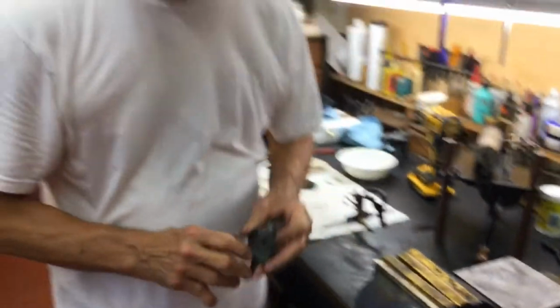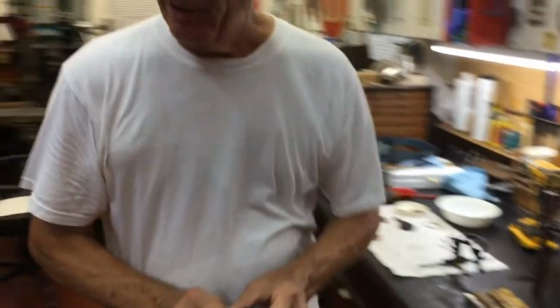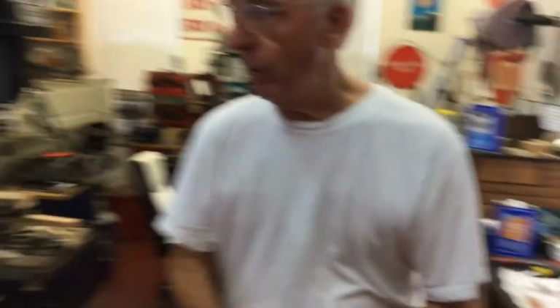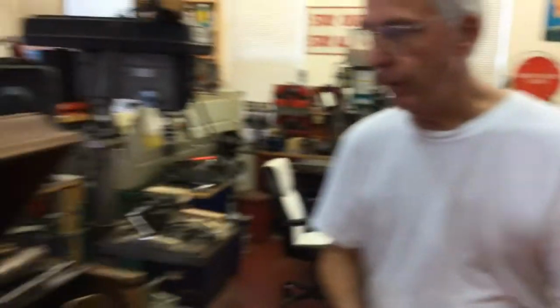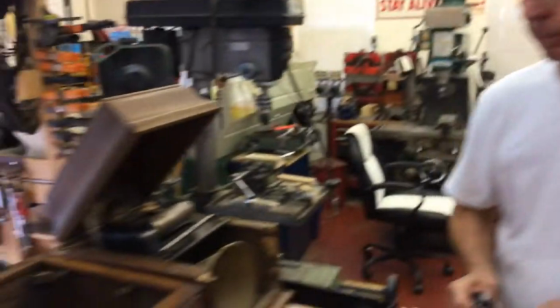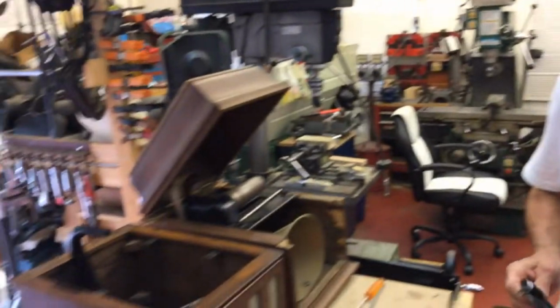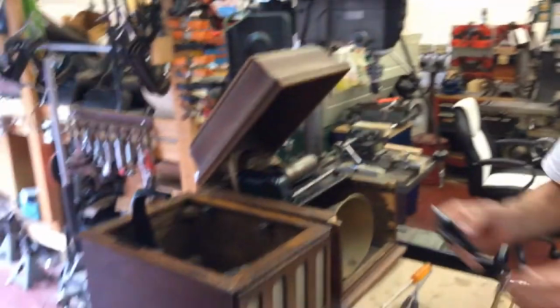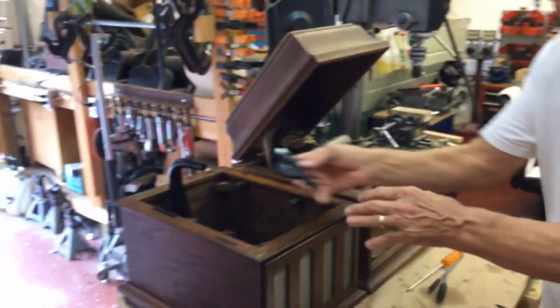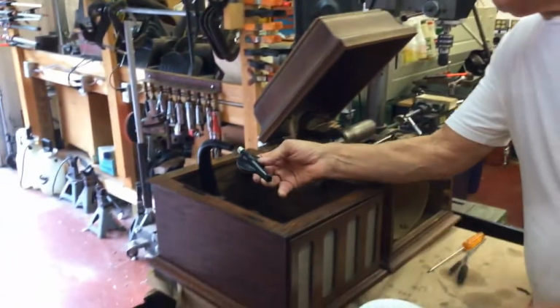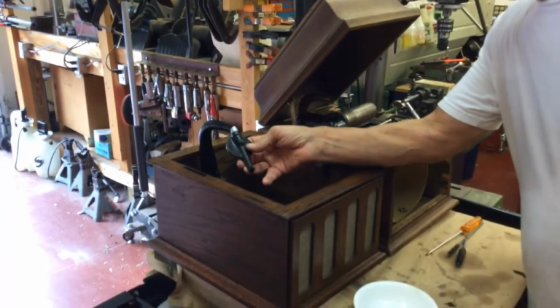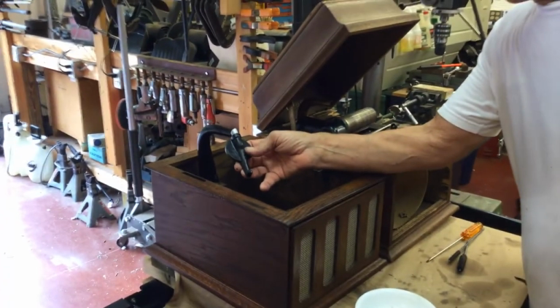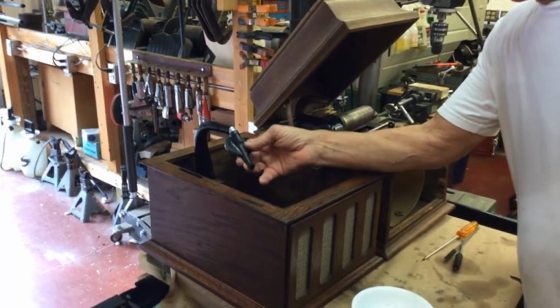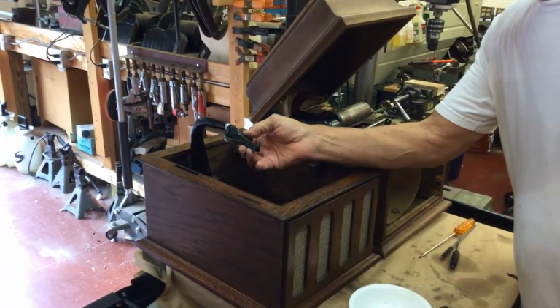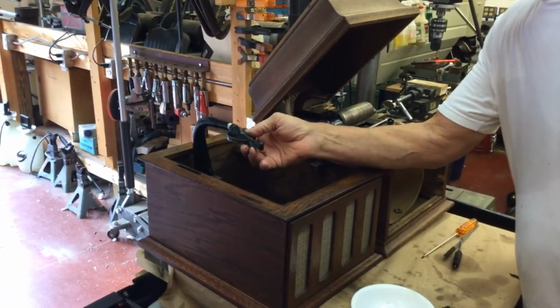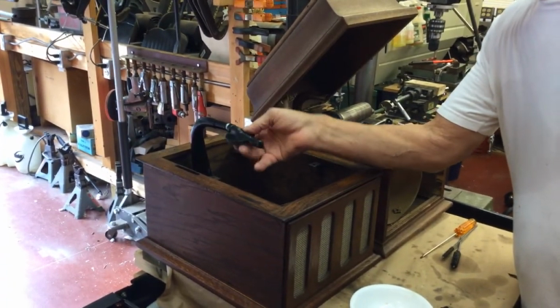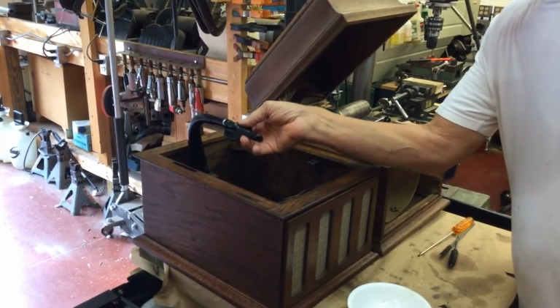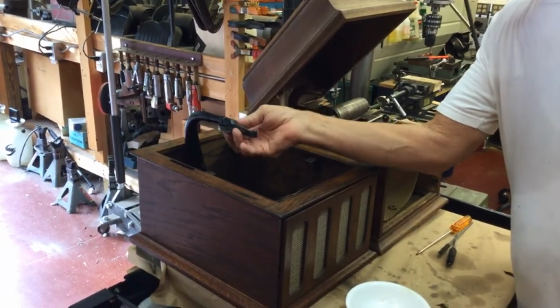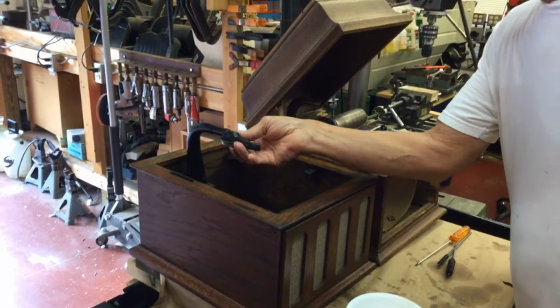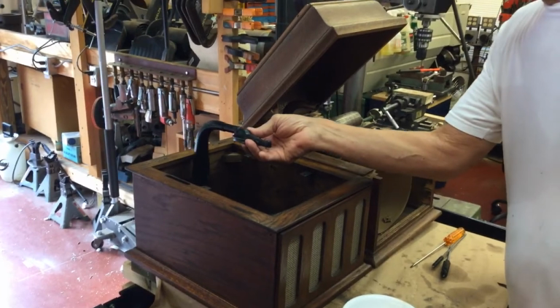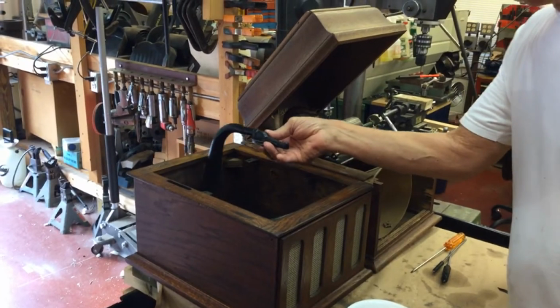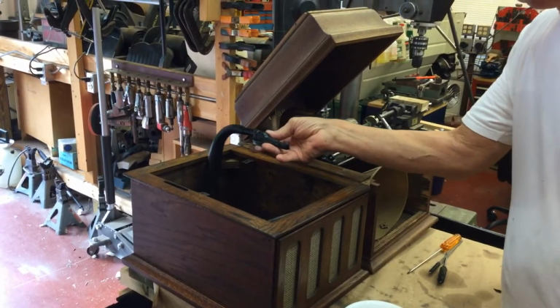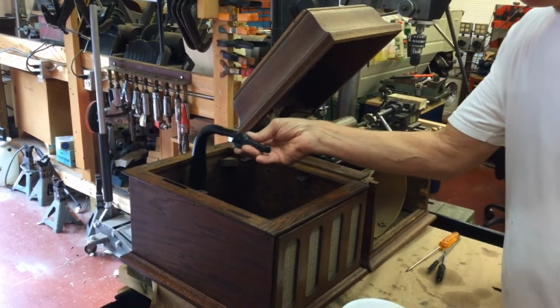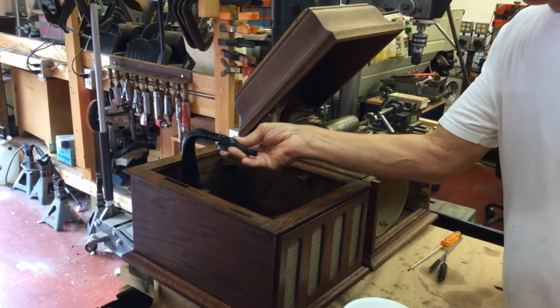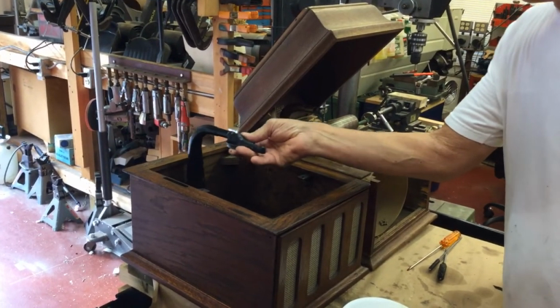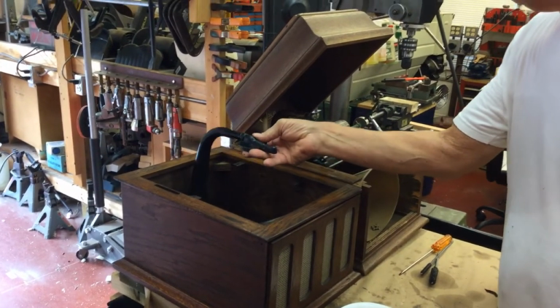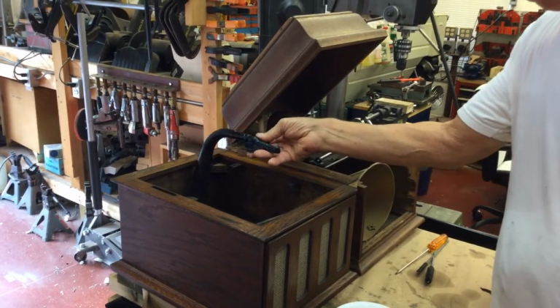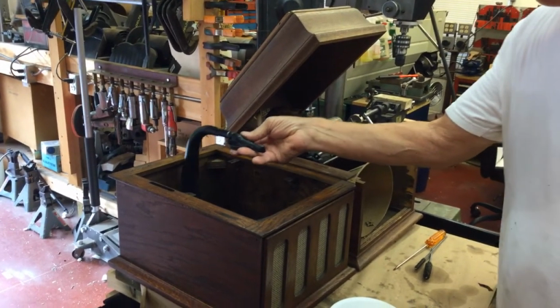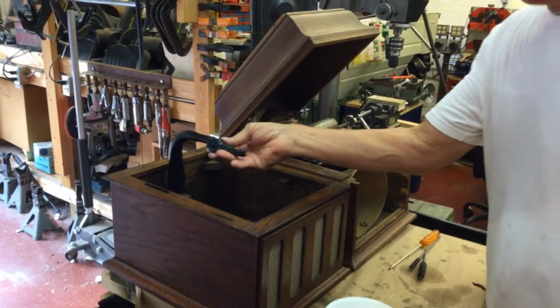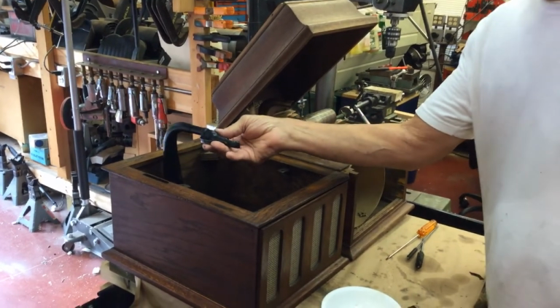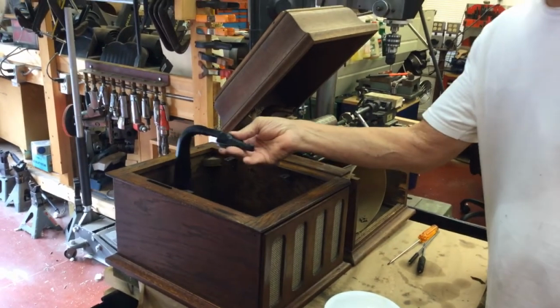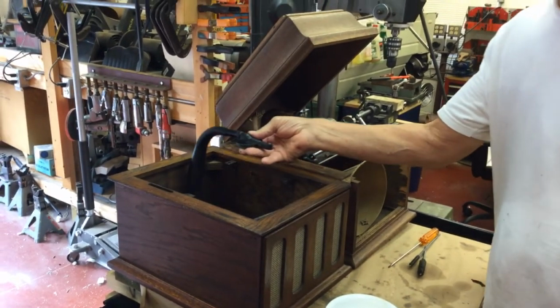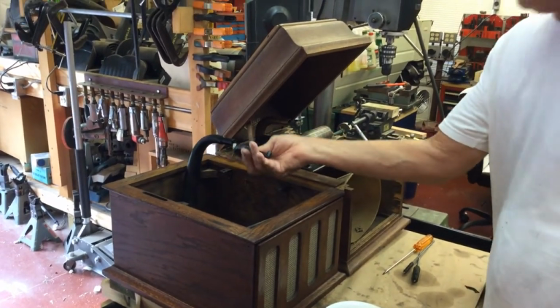Then you come over here and fit it into the horn right here. You want to make sure that it moves smoothly like this — you don't feel any binding.